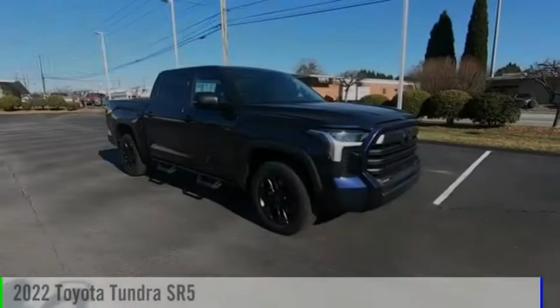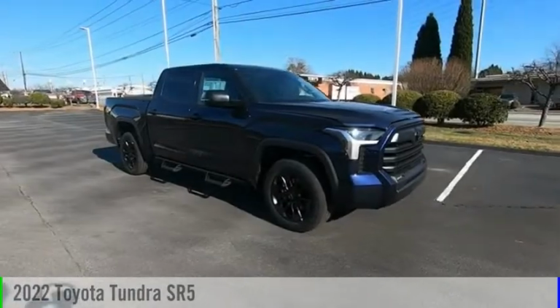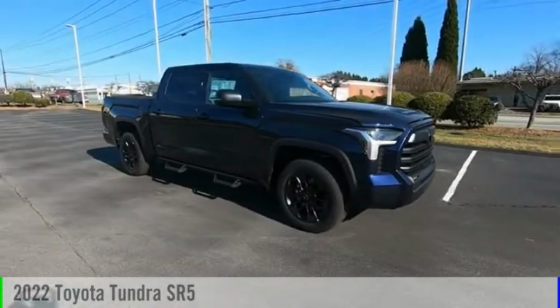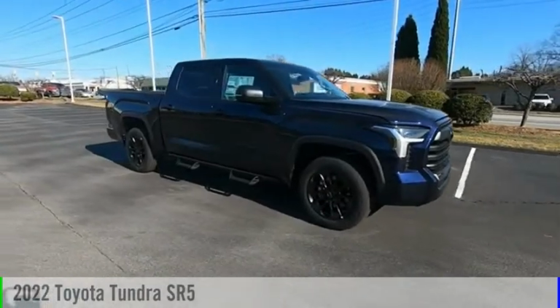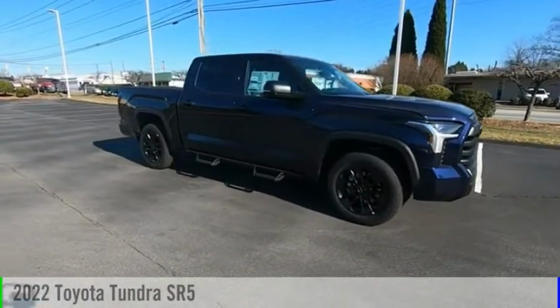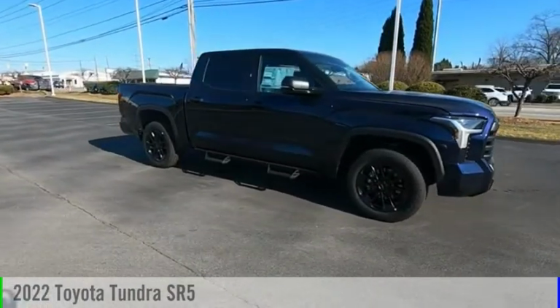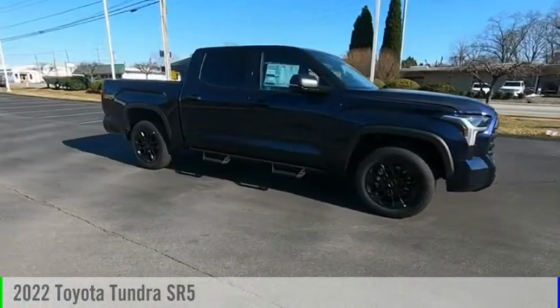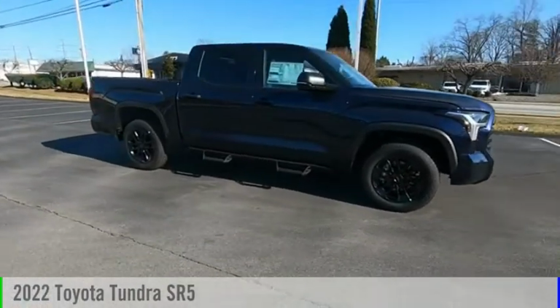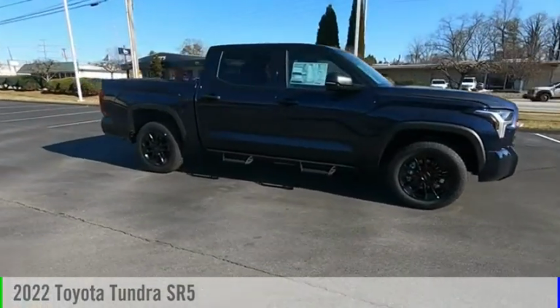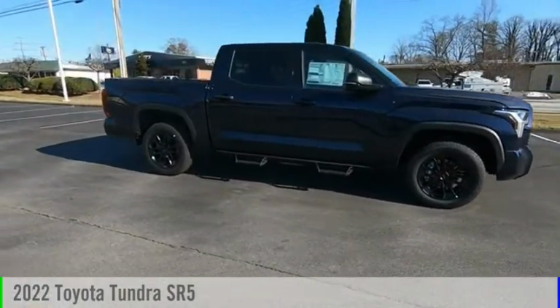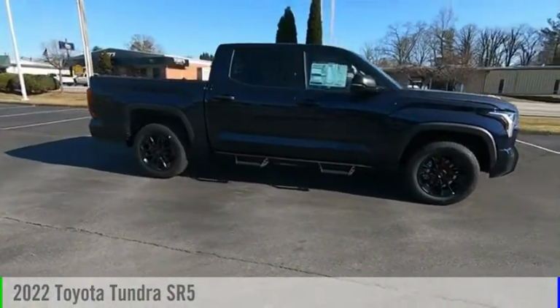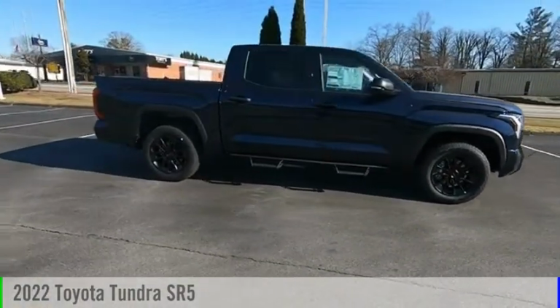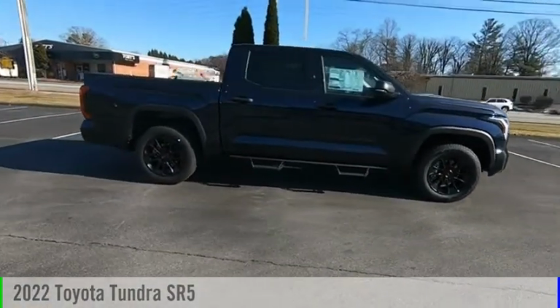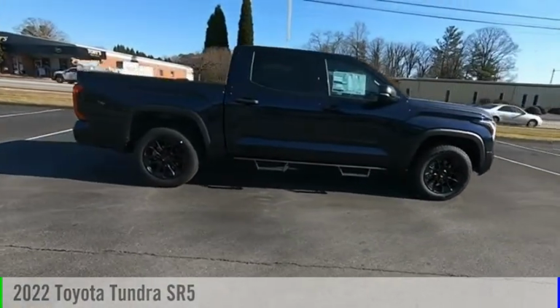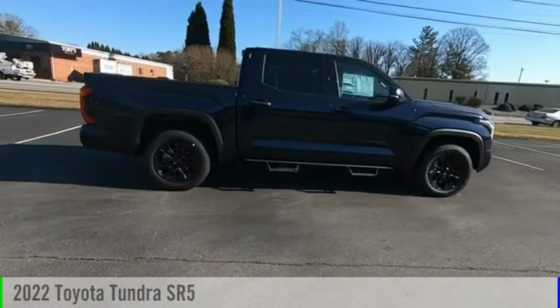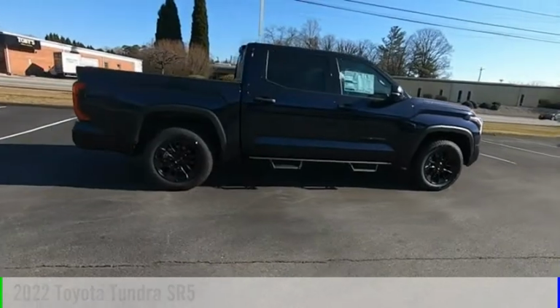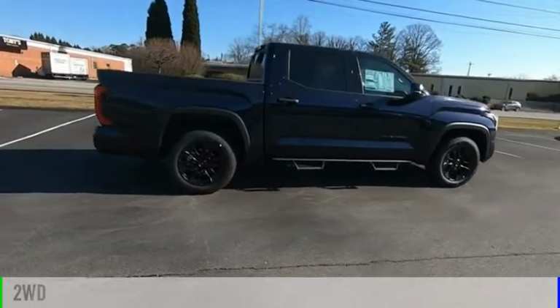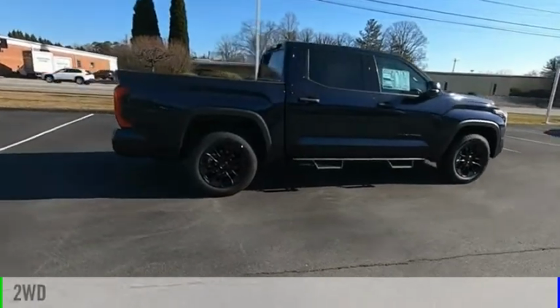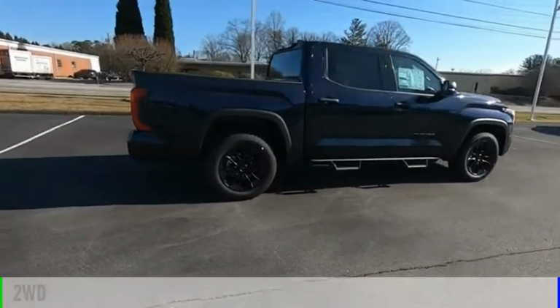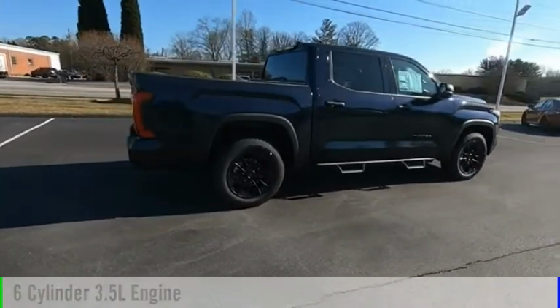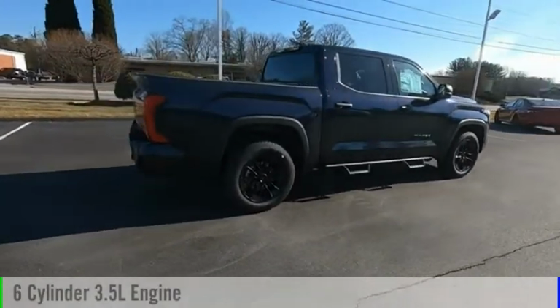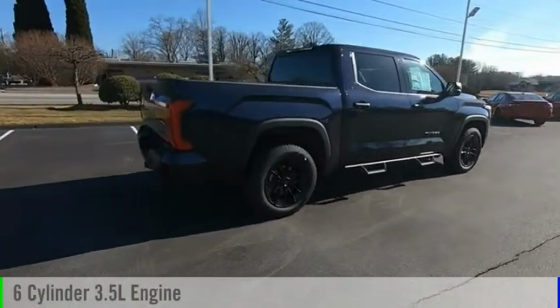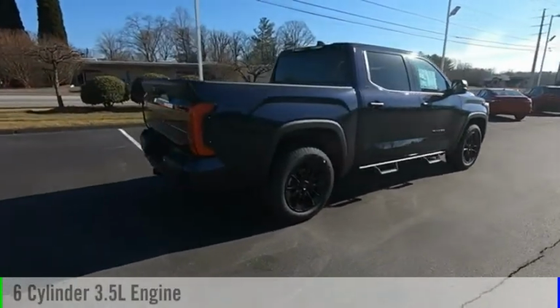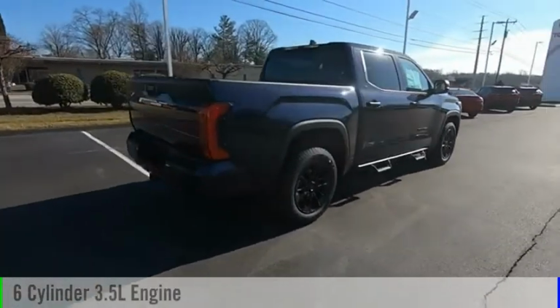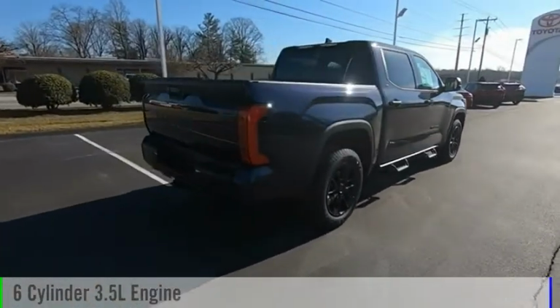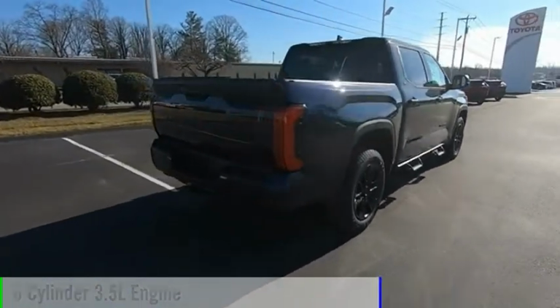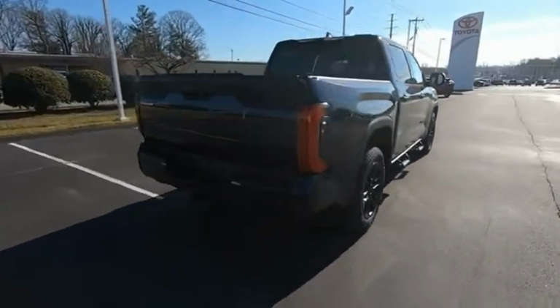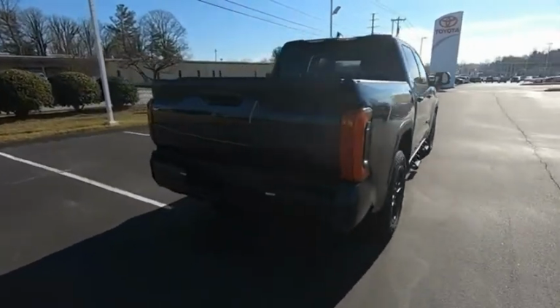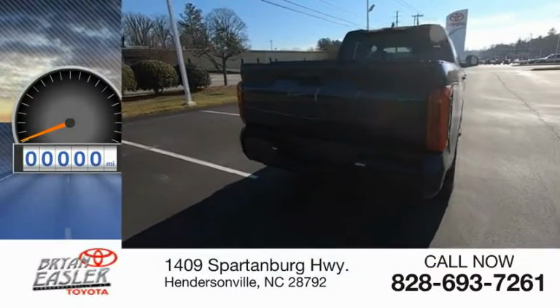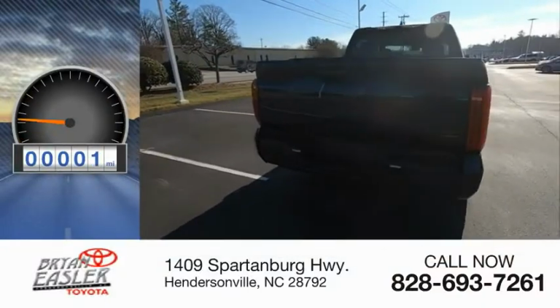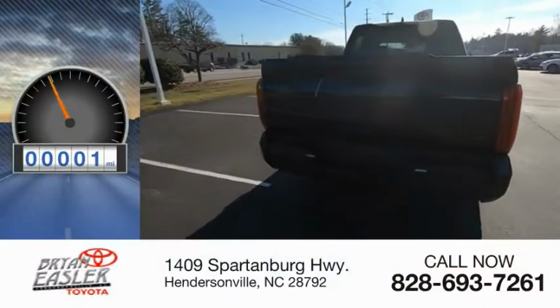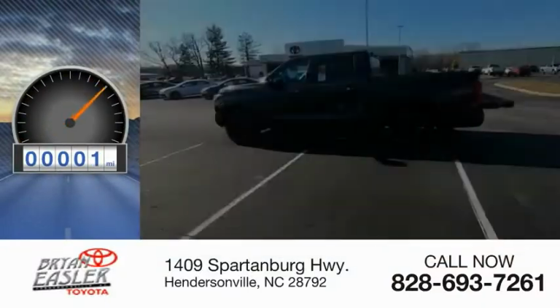Stop by and take a look at the 2022 Tundra. This vehicle is powered by a two-wheel drive, six-cylinder, 3.5-liter engine. This vehicle has less than 100 miles.